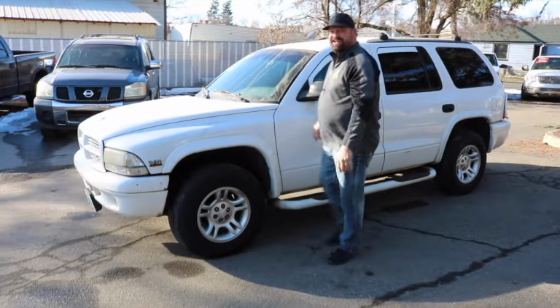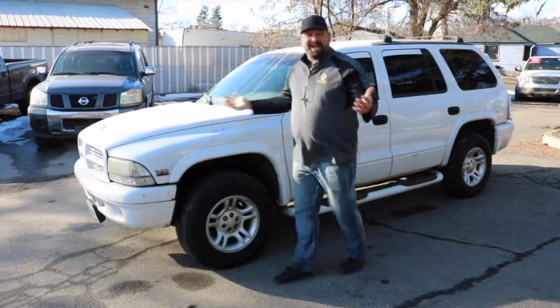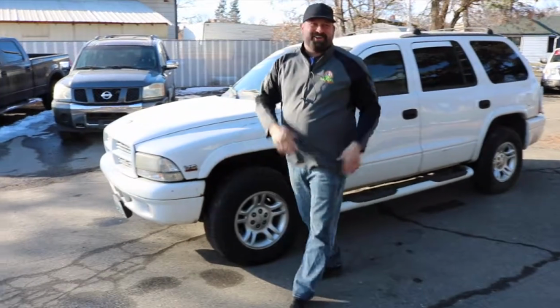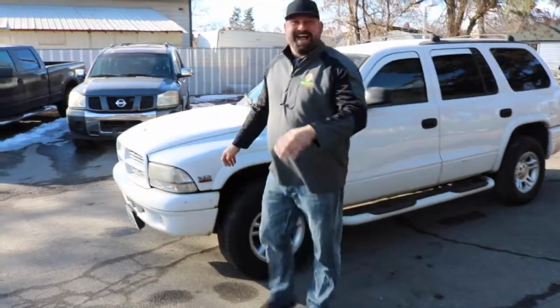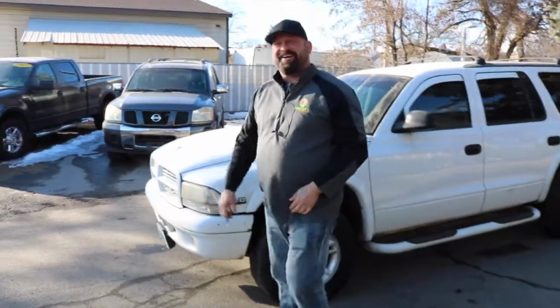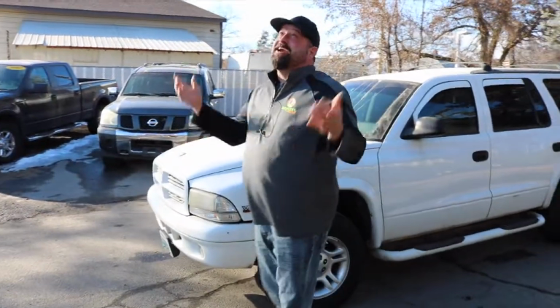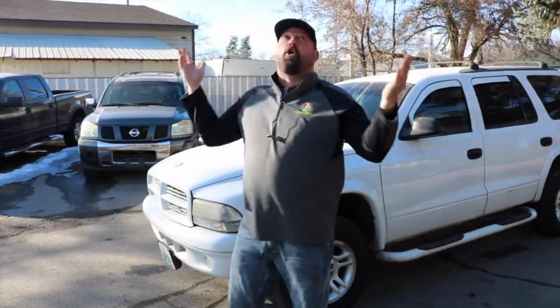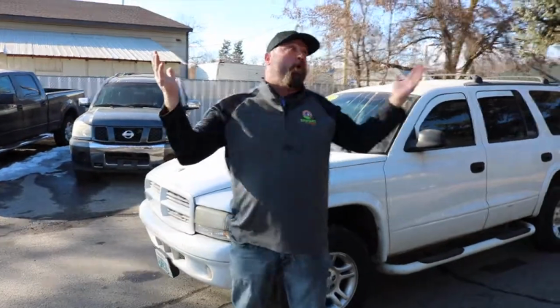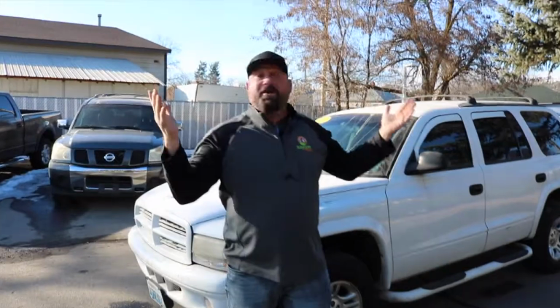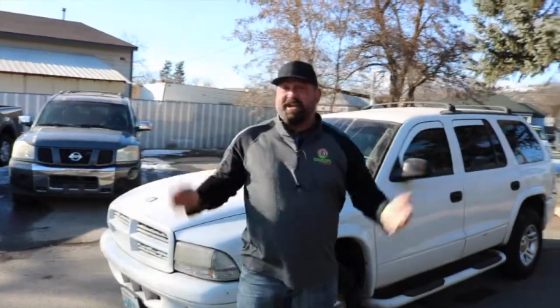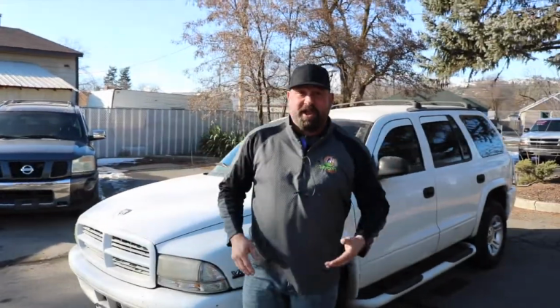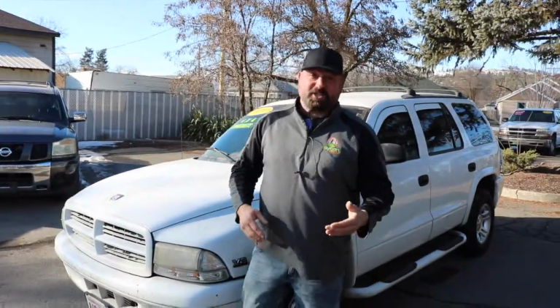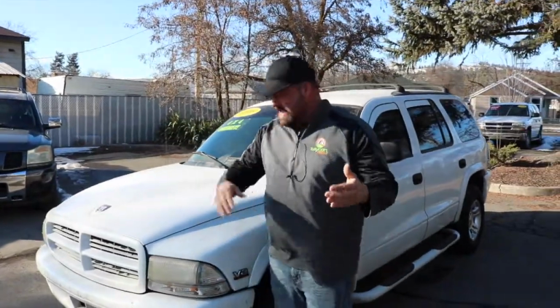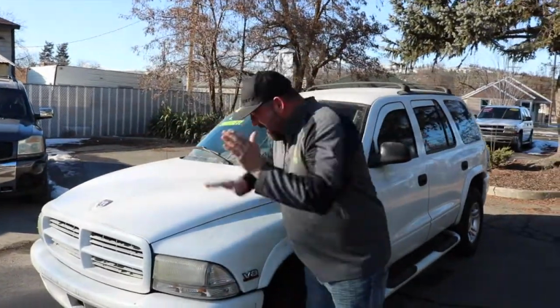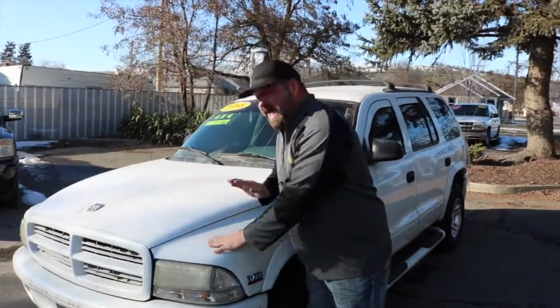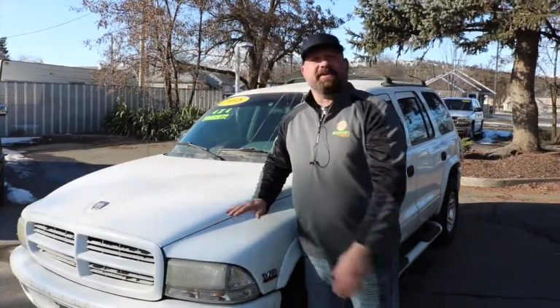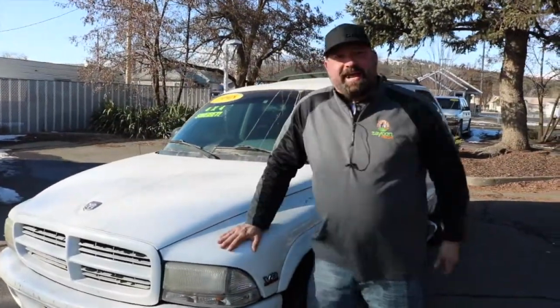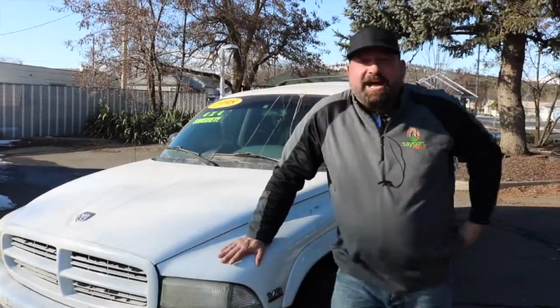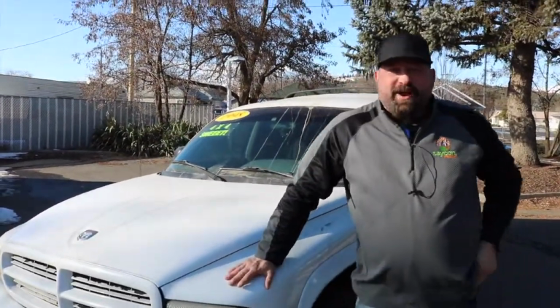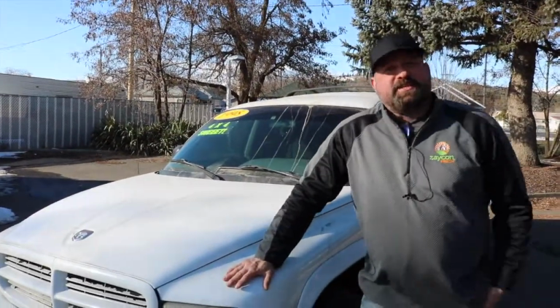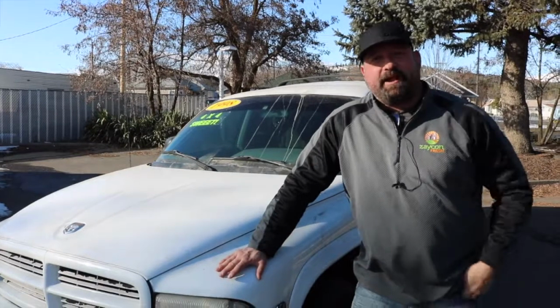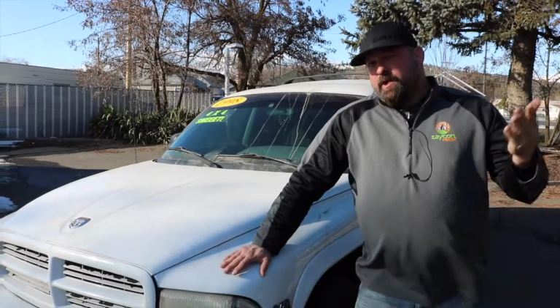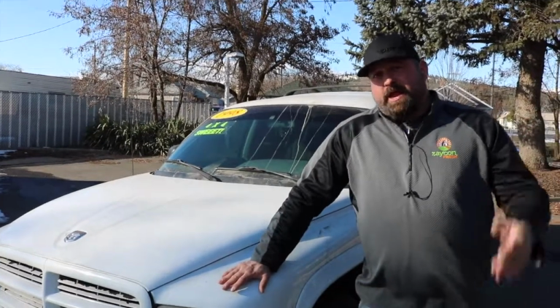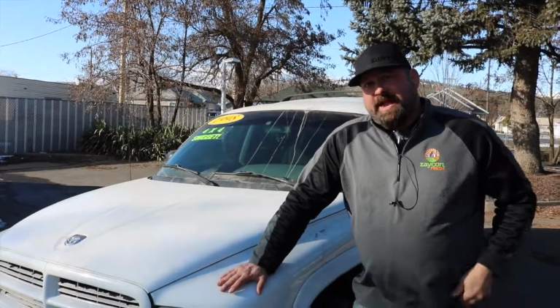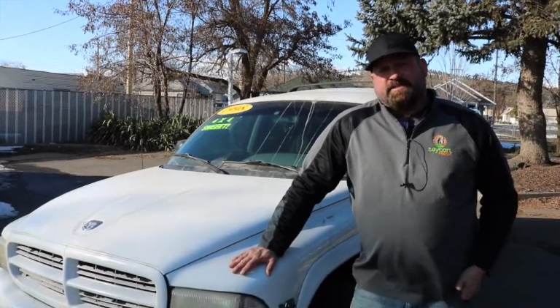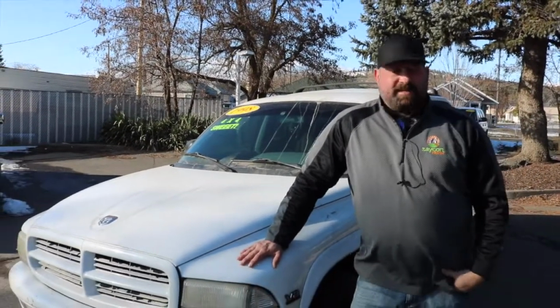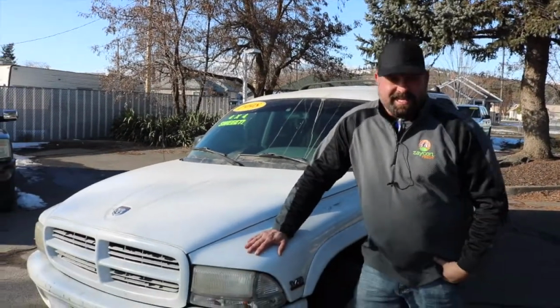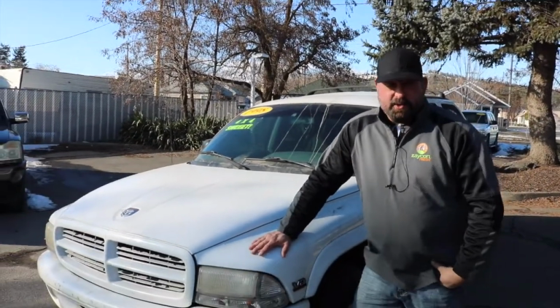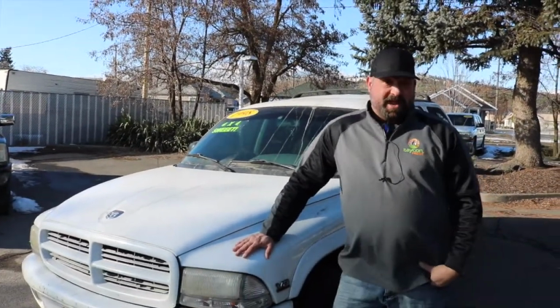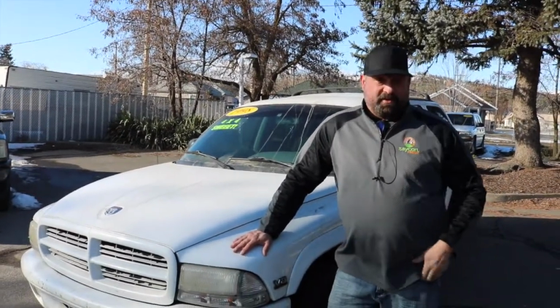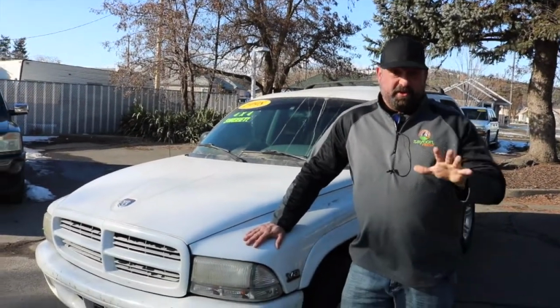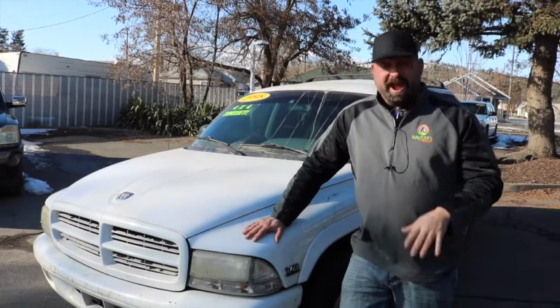What's up guys? Earl D out here today on another cold, wonderful day in Spokane, Washington. I have a 98 Dodge Durango sitting right here with only 190,000 miles — that's less than 200,000 for those of you that are counting.